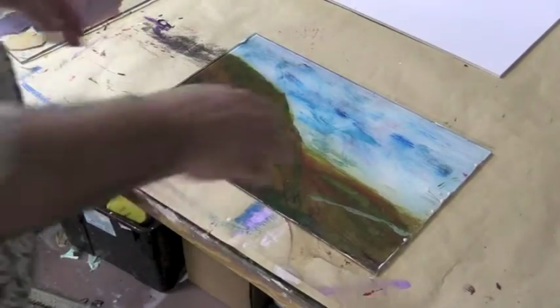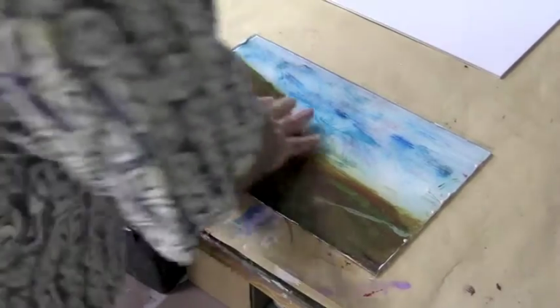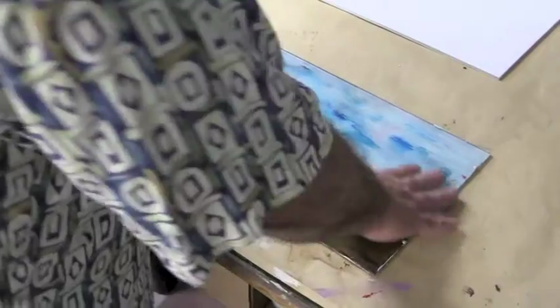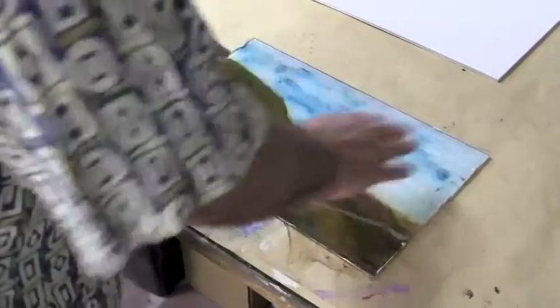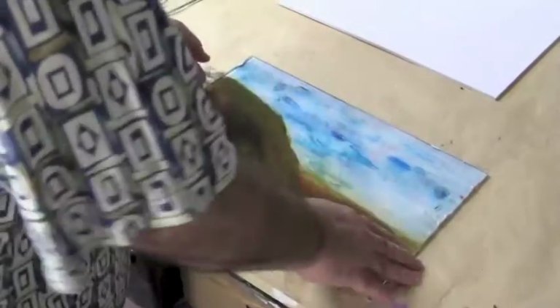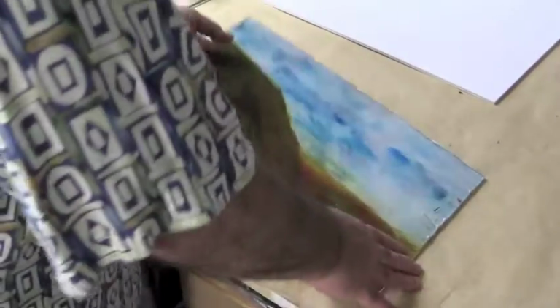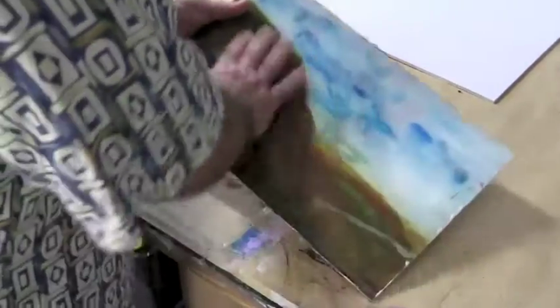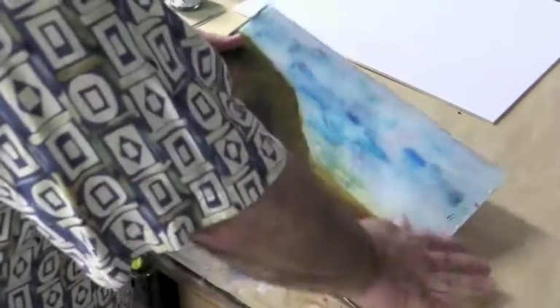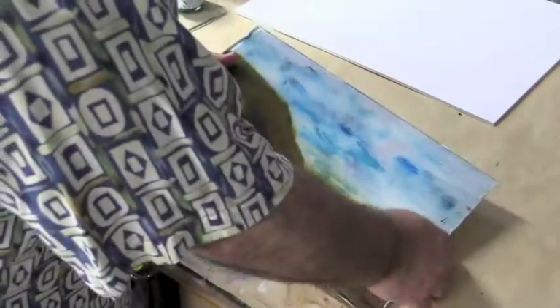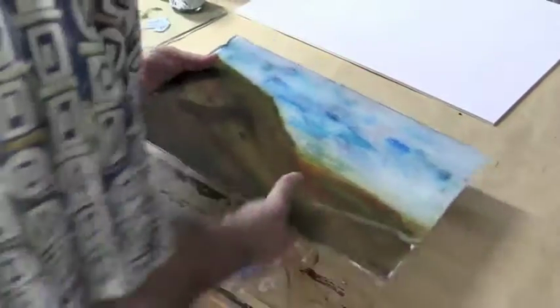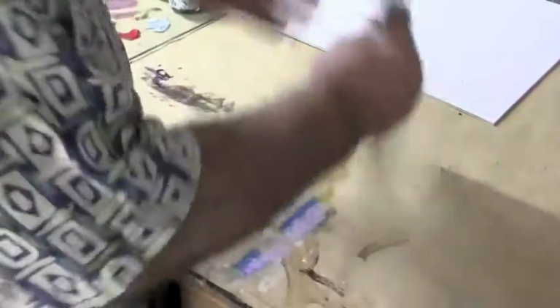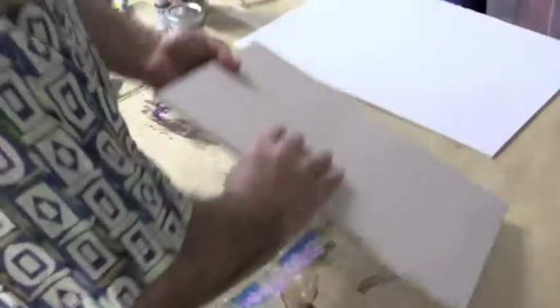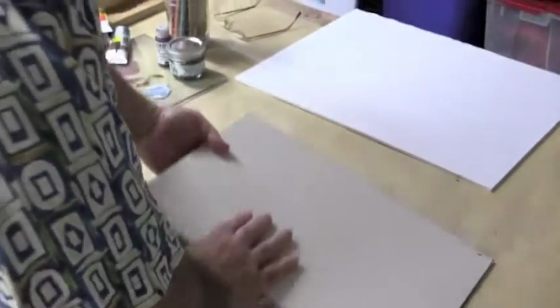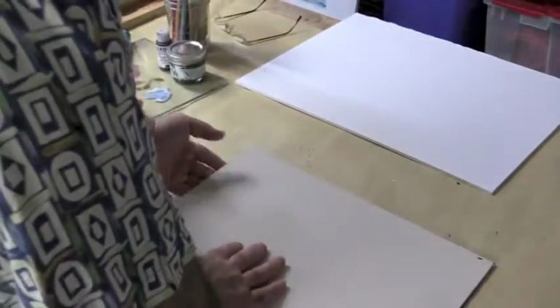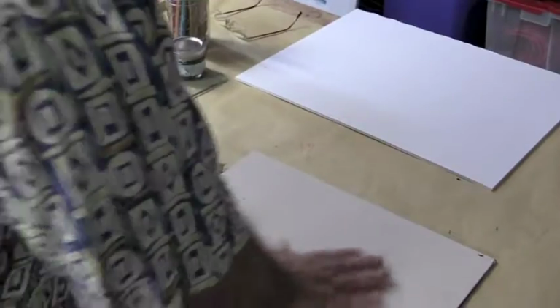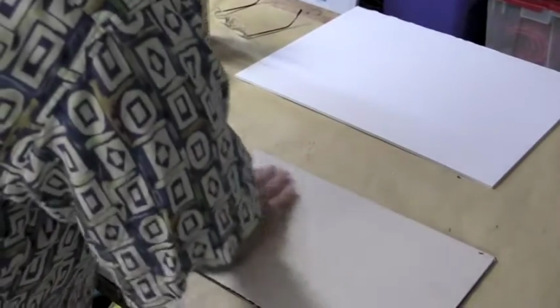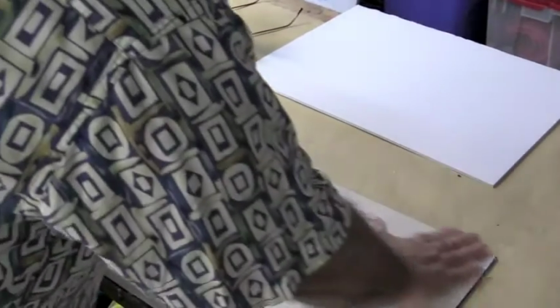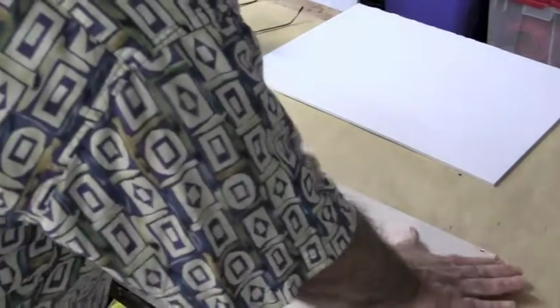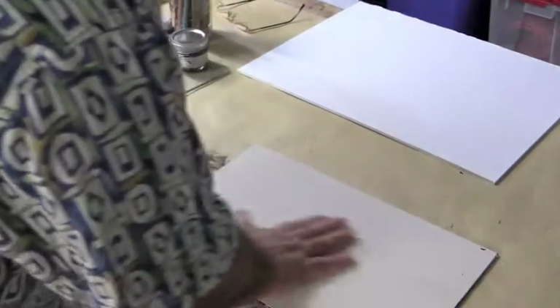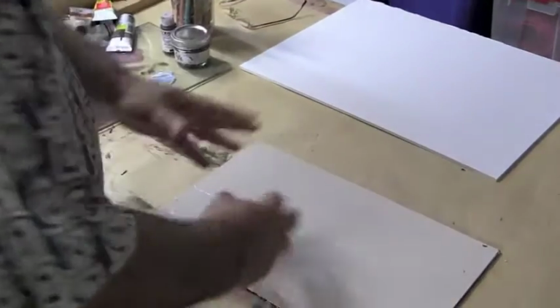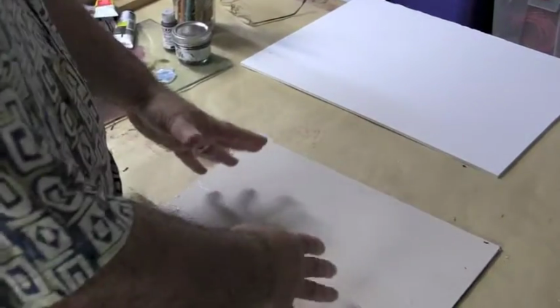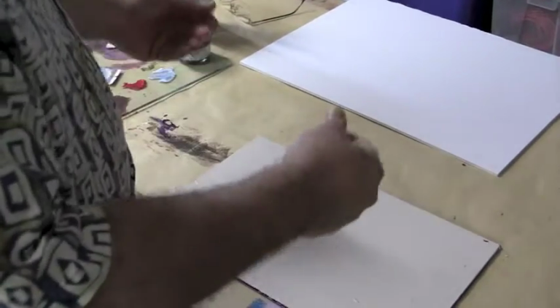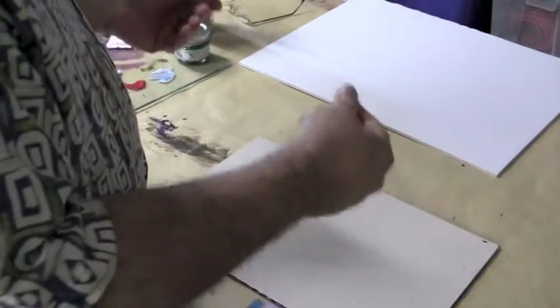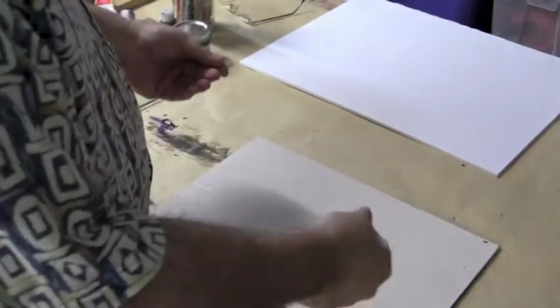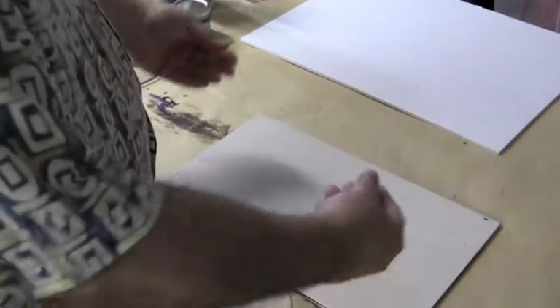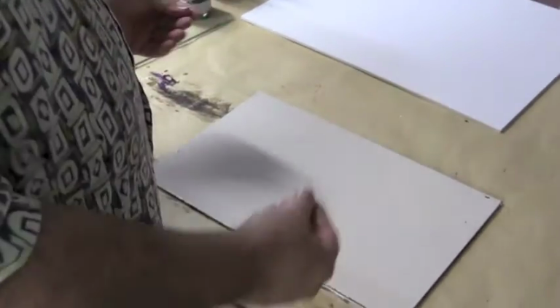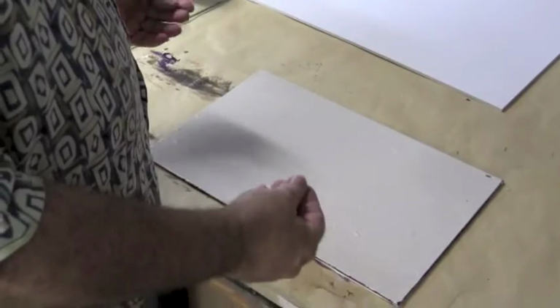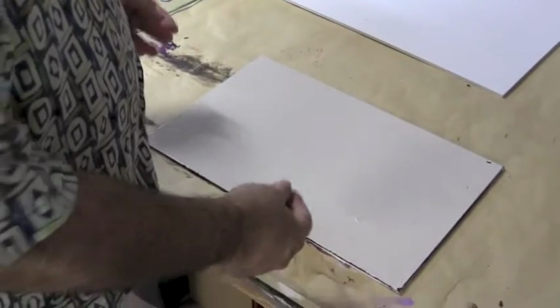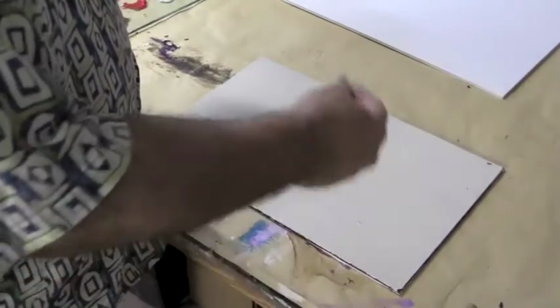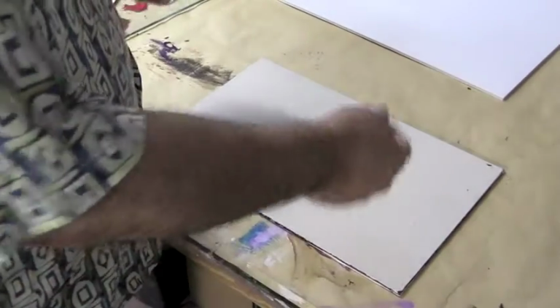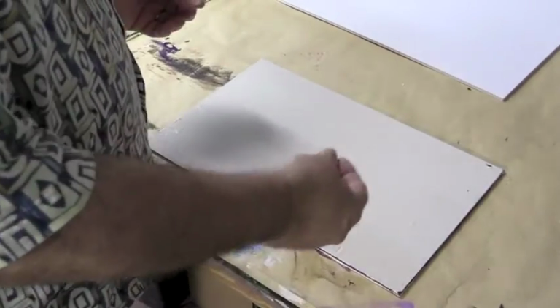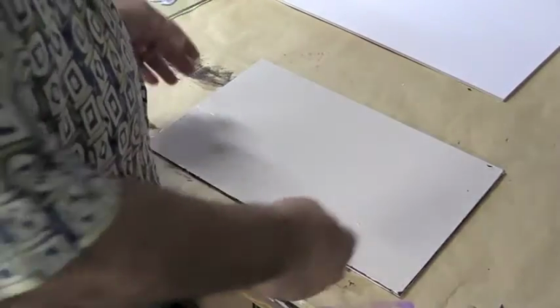Once the acrylic painting has been completely developed, successive layers of gesso are placed on the back to build a skin that can be peeled off, so that you can have a dry acrylic transfer.